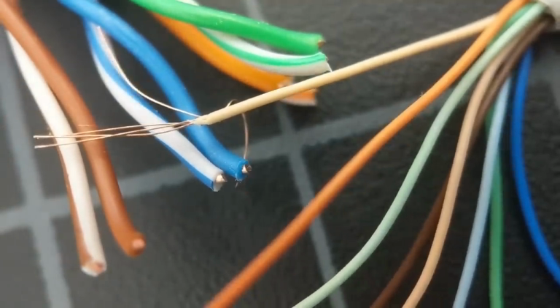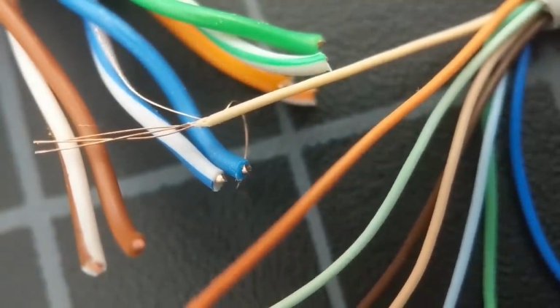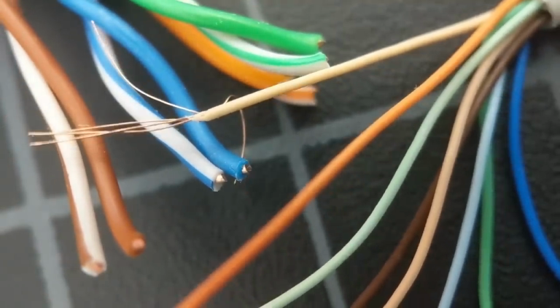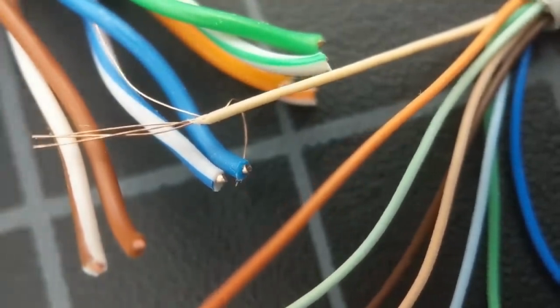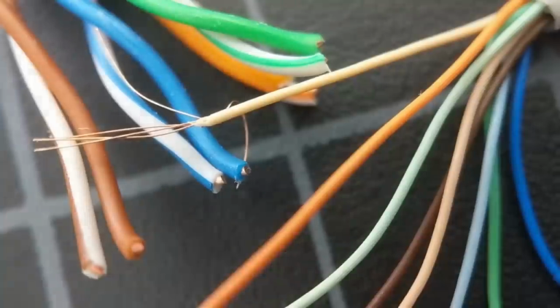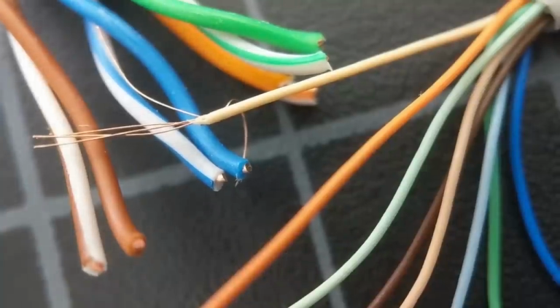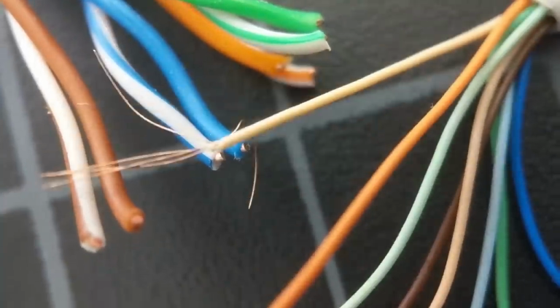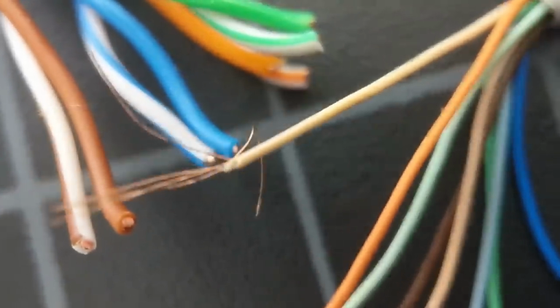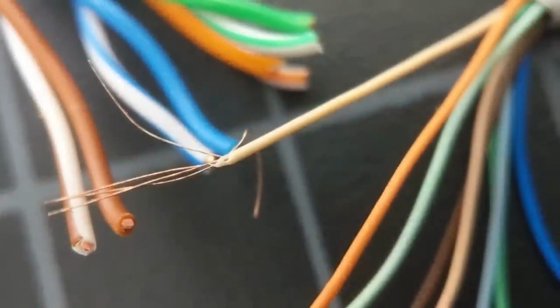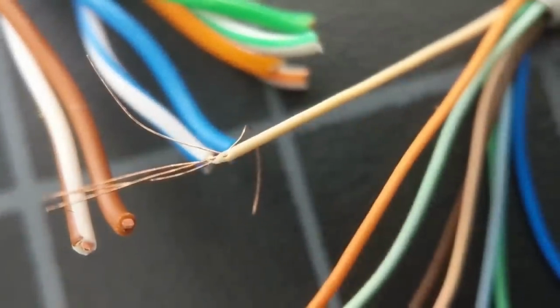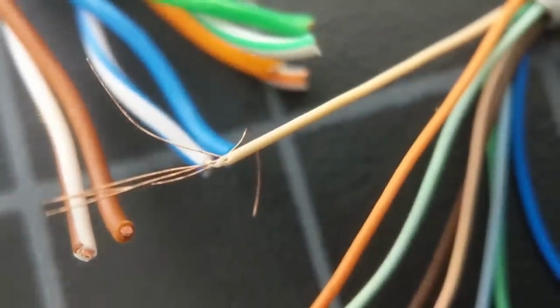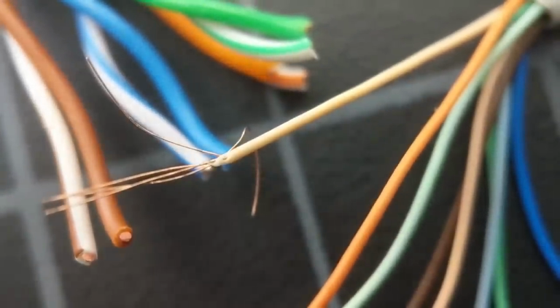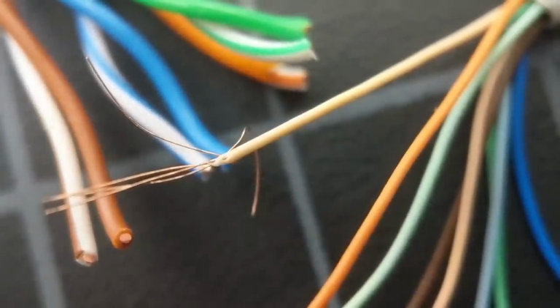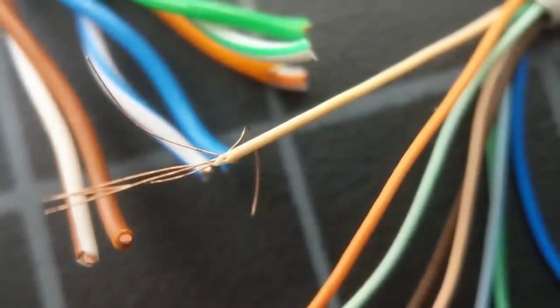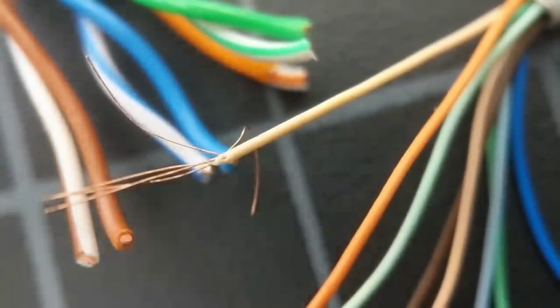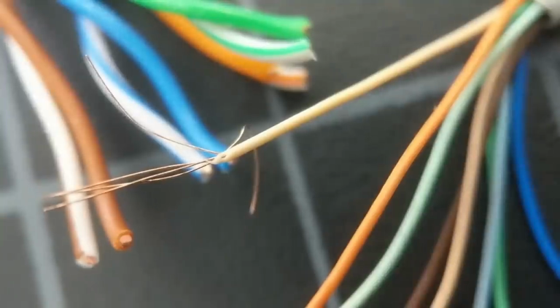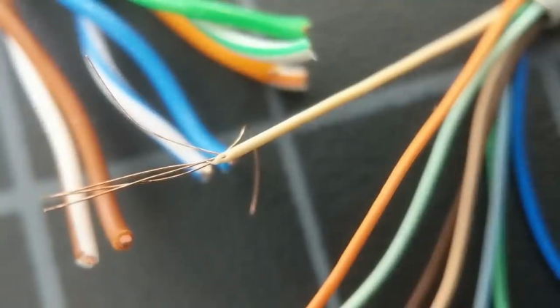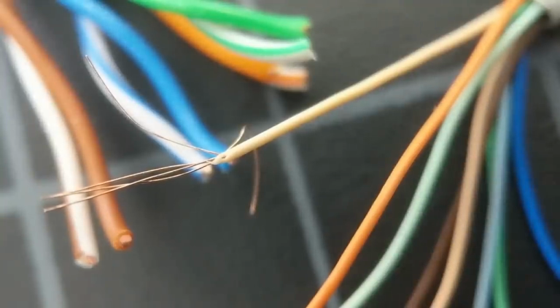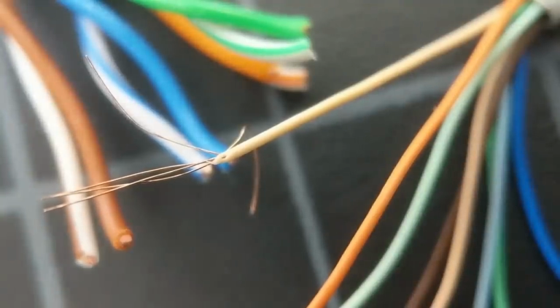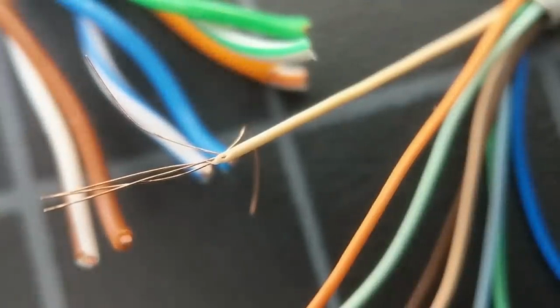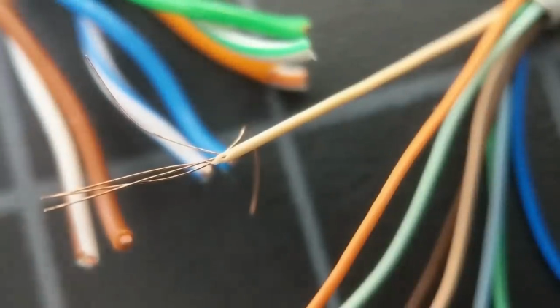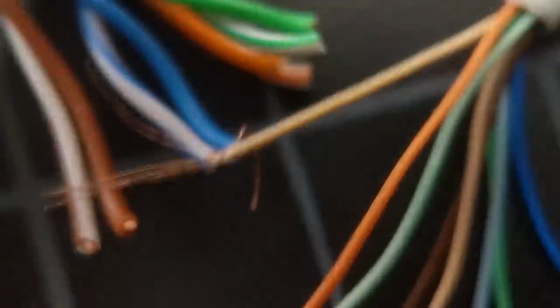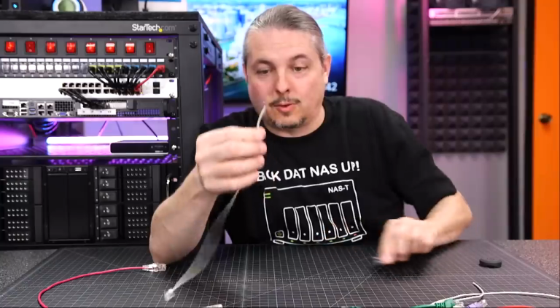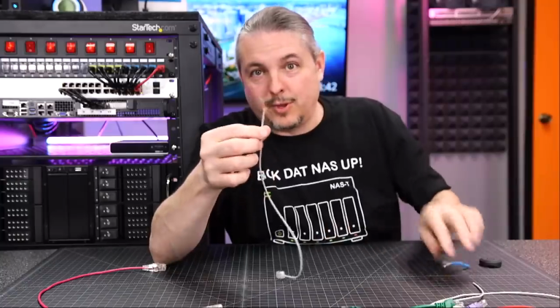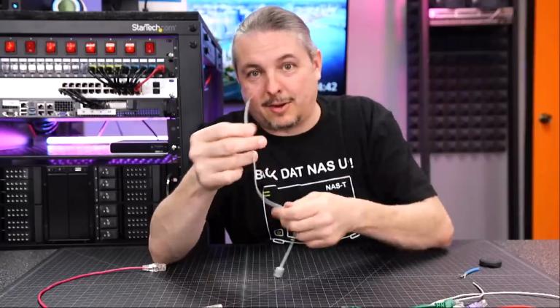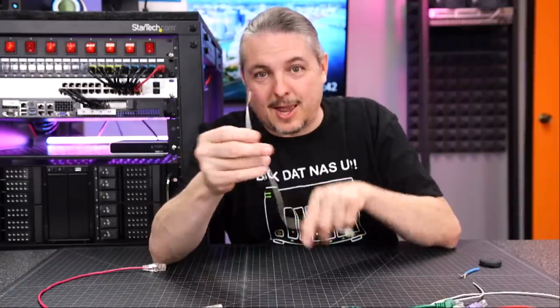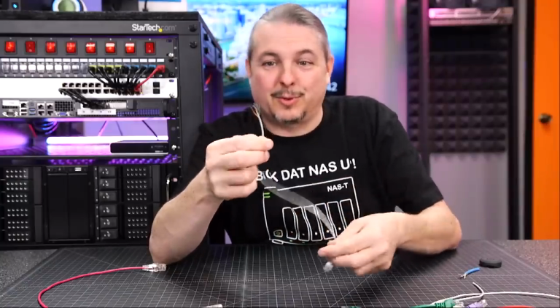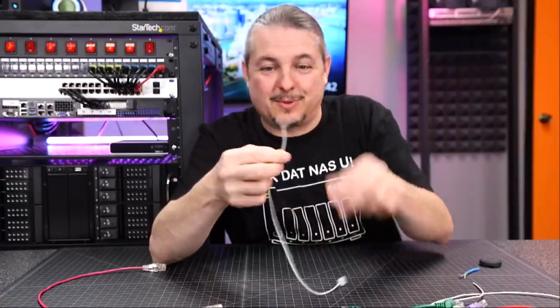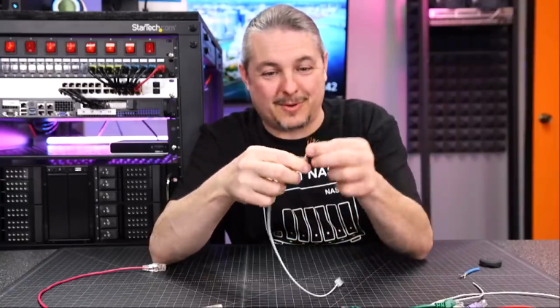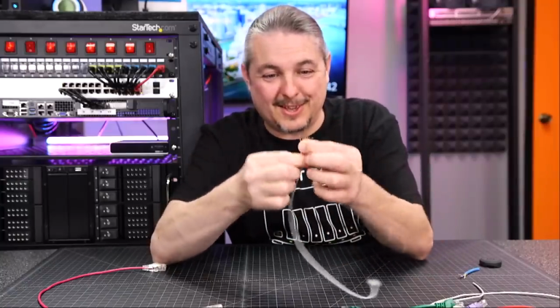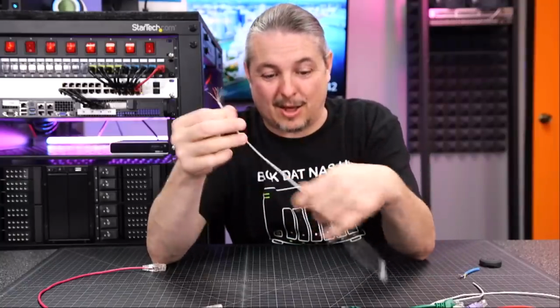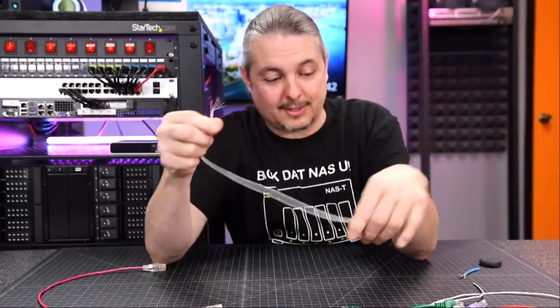These are just amazingly tiny, and it's absolutely impressive how small these cables are but are still able to work. I sacrificed a cable because I wanted to see just how thin they are.